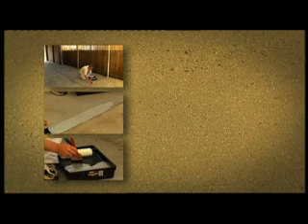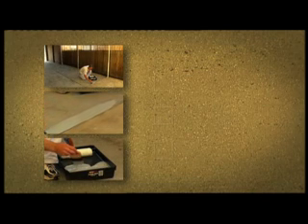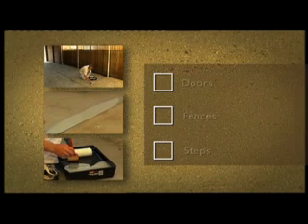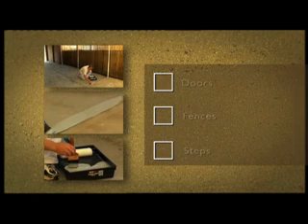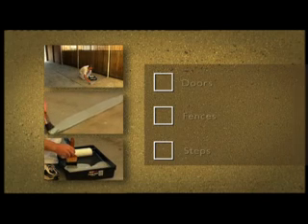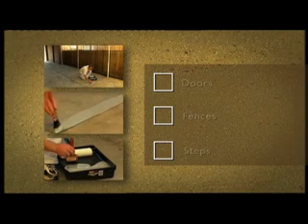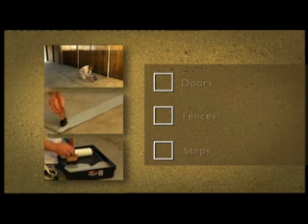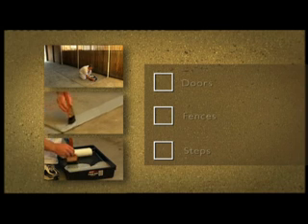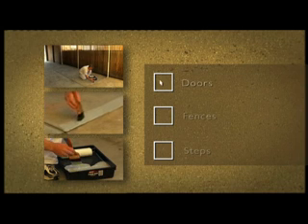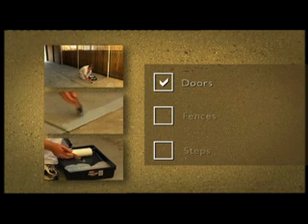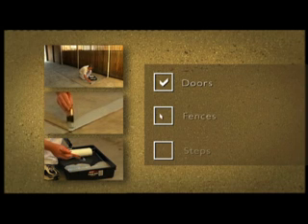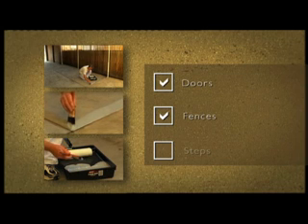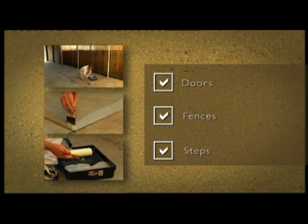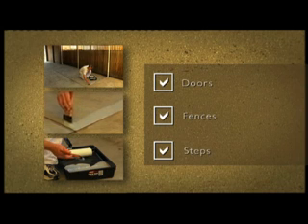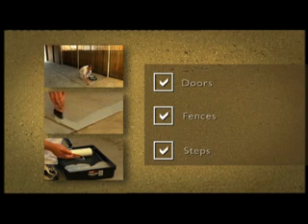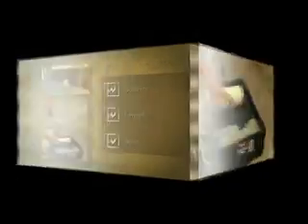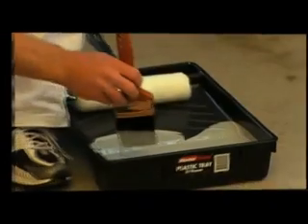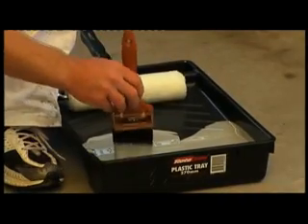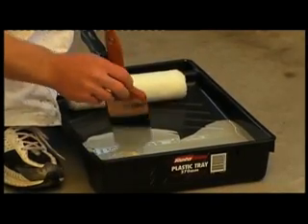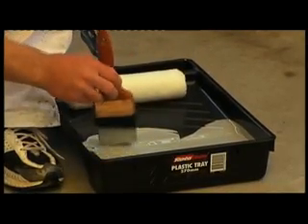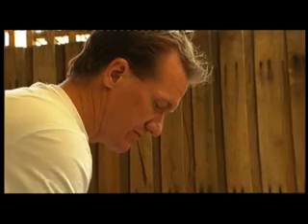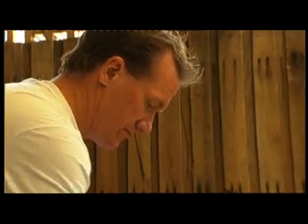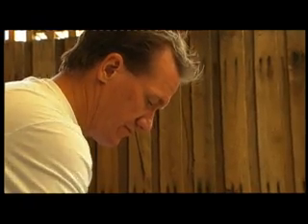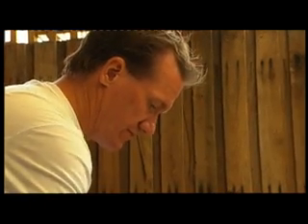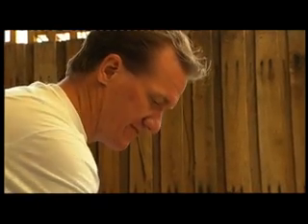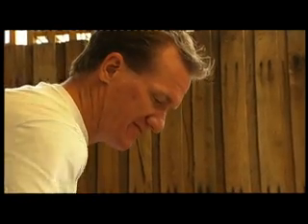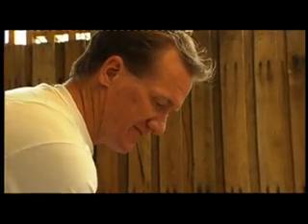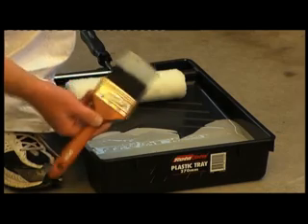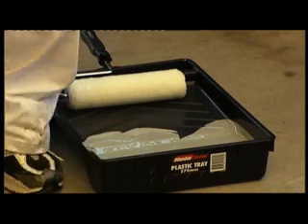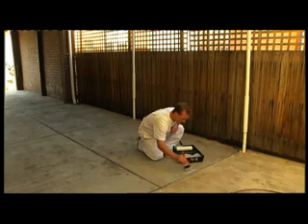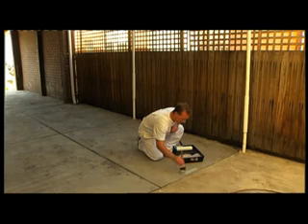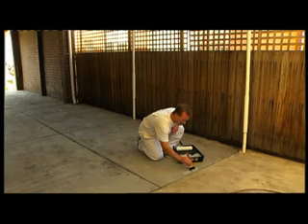Cutting in allows you to more accurately apply the paint to tighter areas like doors, fences, and steps. Load the brush well, wiping it on the side of the can or container to remove excess paint, and then cut the area in with a brush.